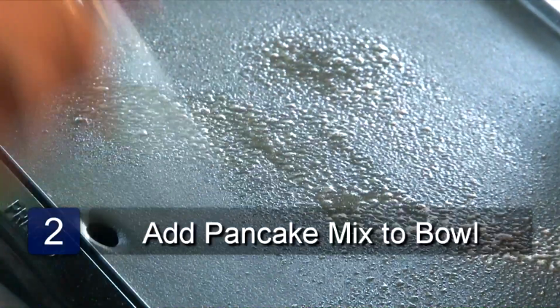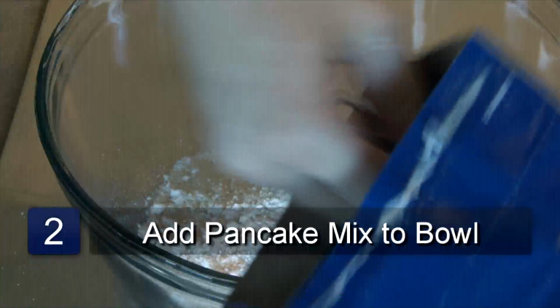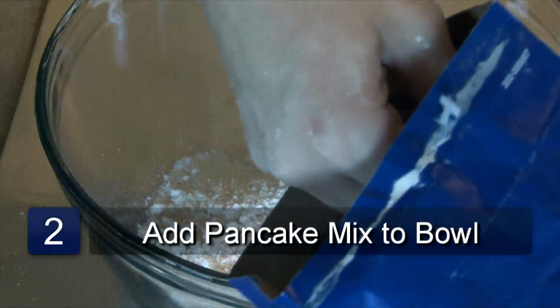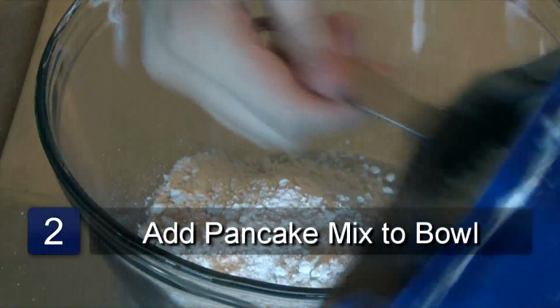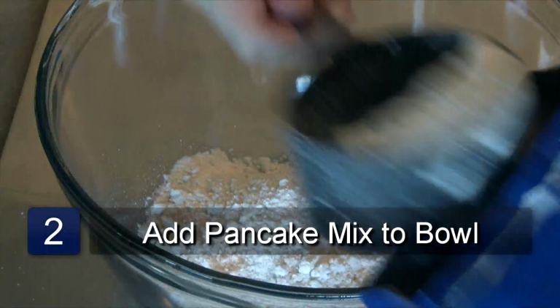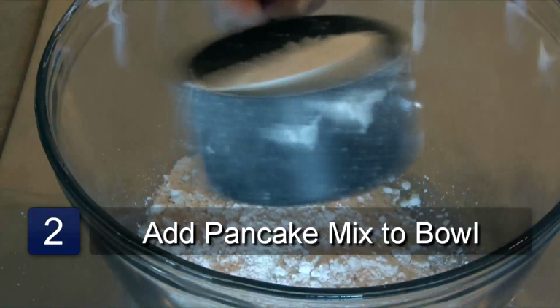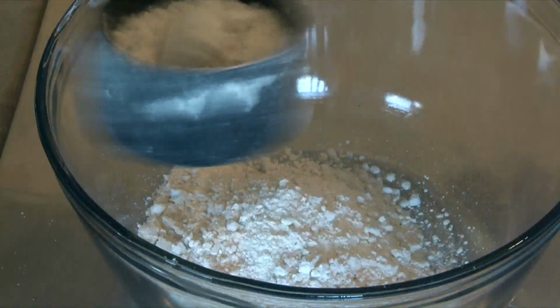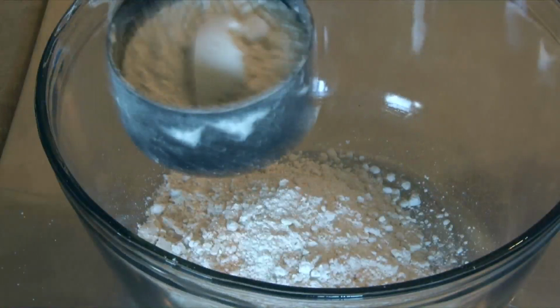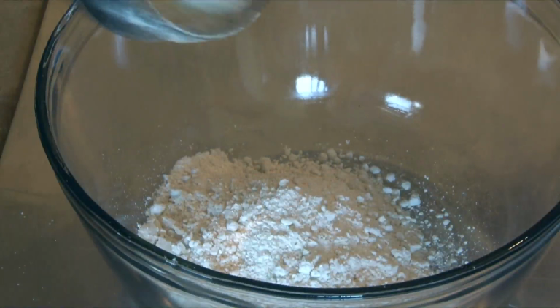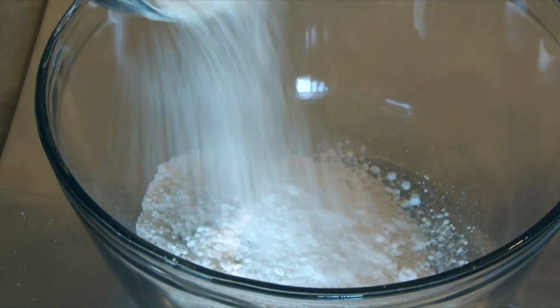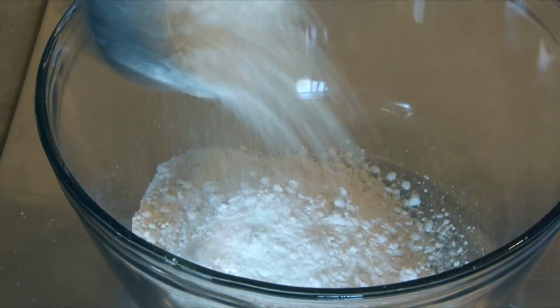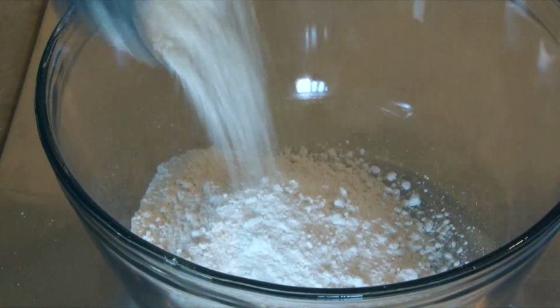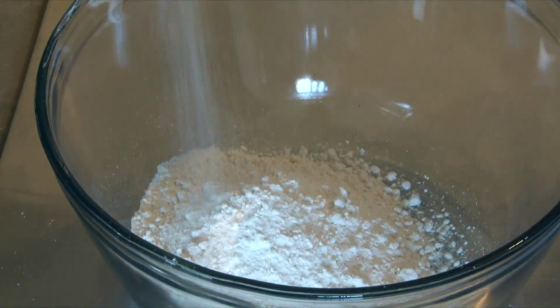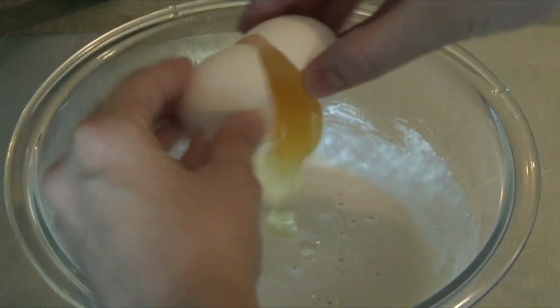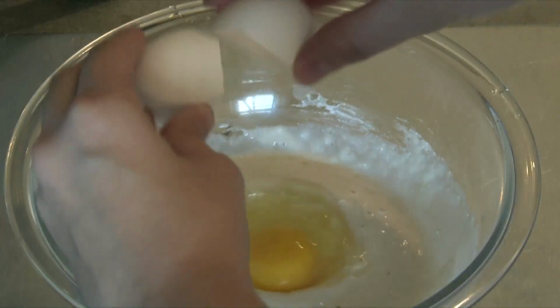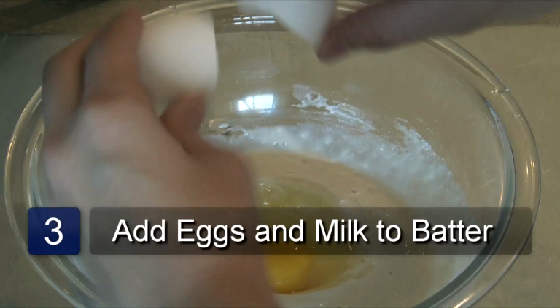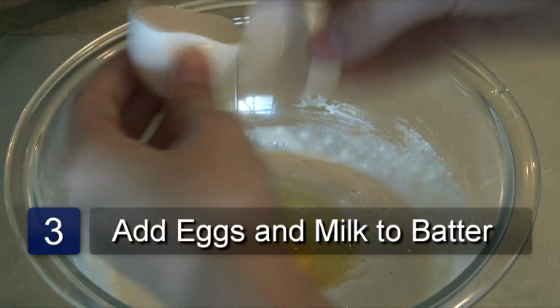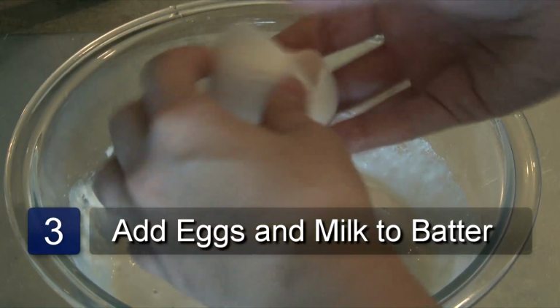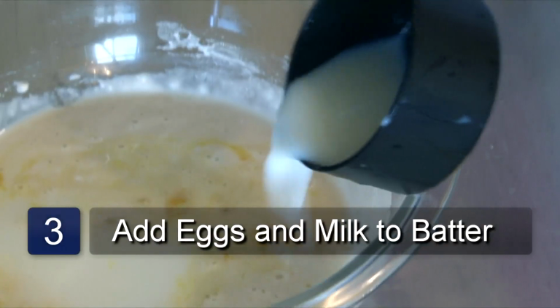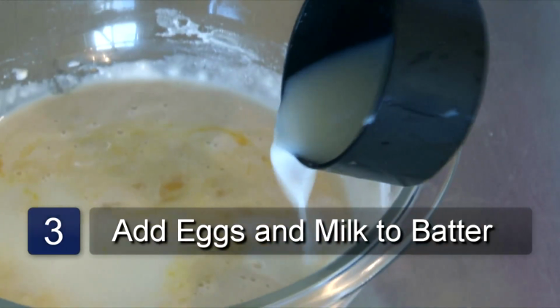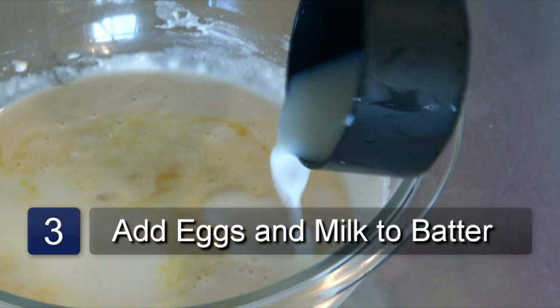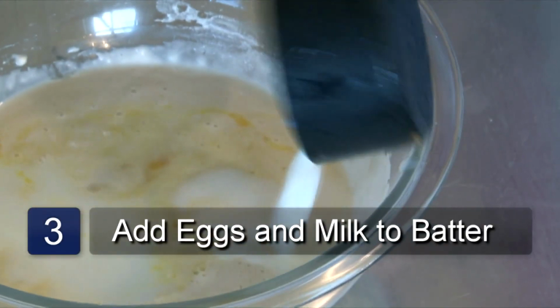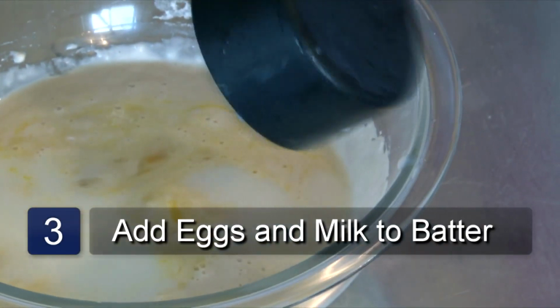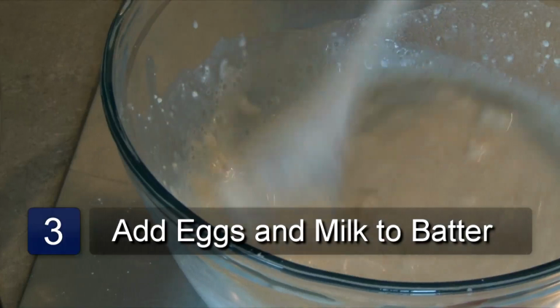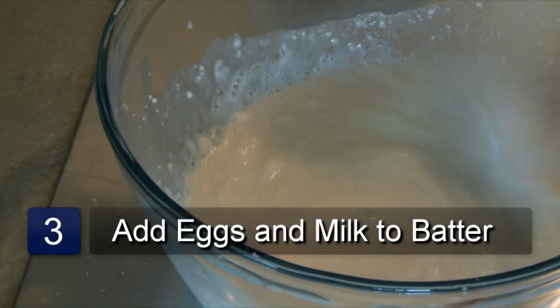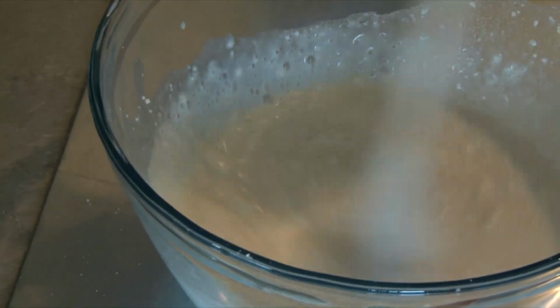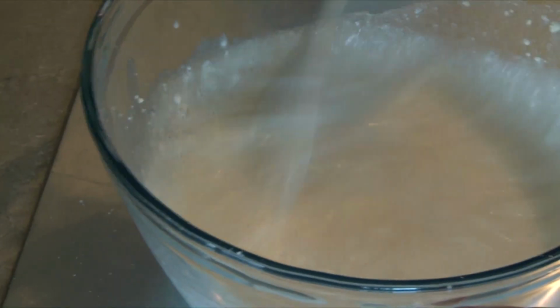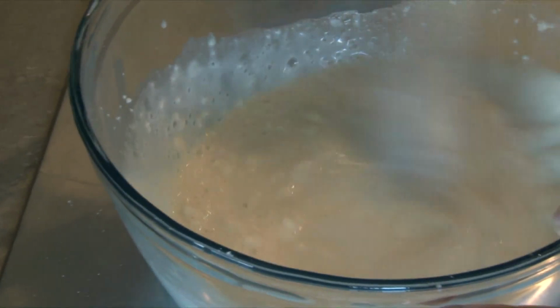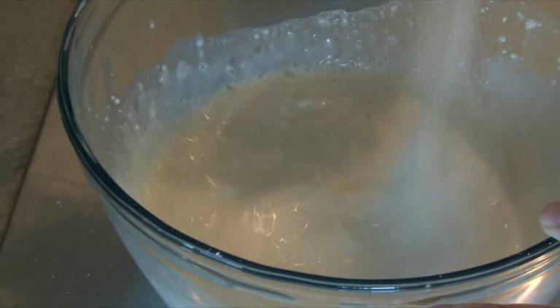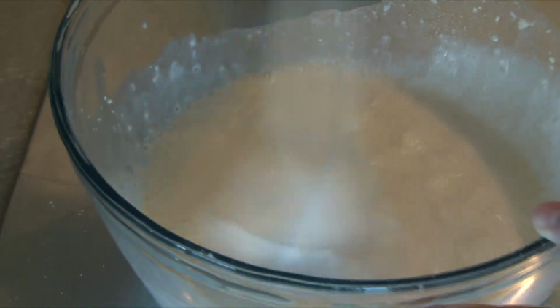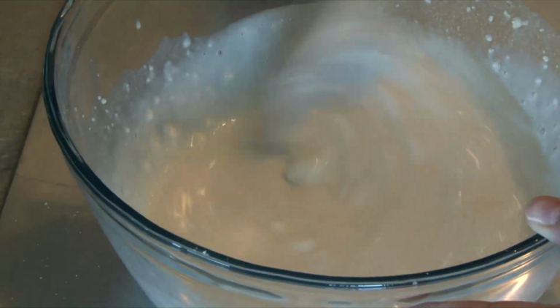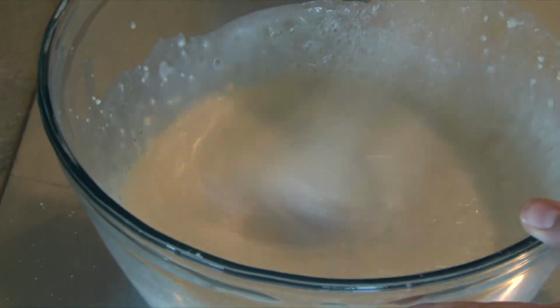Now scoop out the pancake mix and pour it into a large bowl. Next add the eggs to the mix. Now add the milk to the mix and stir together, but make sure to keep stirring until the batter is smooth.